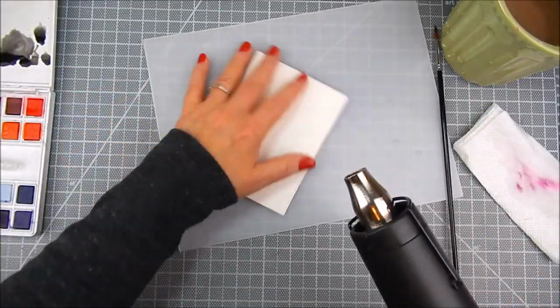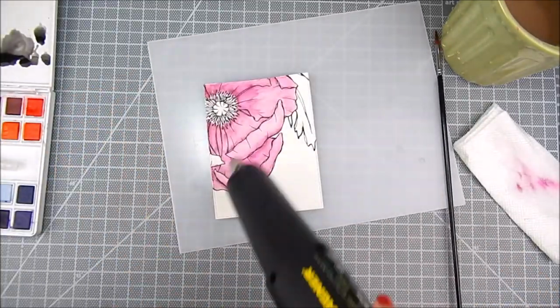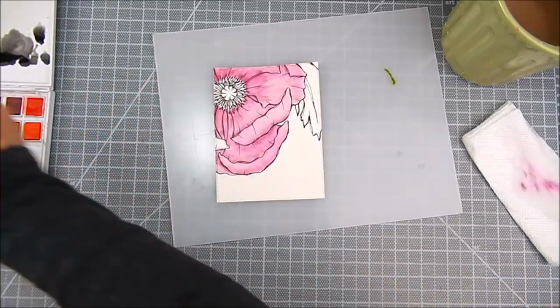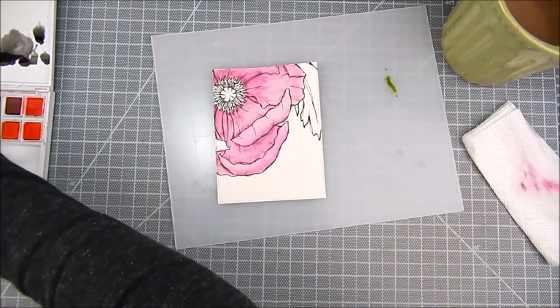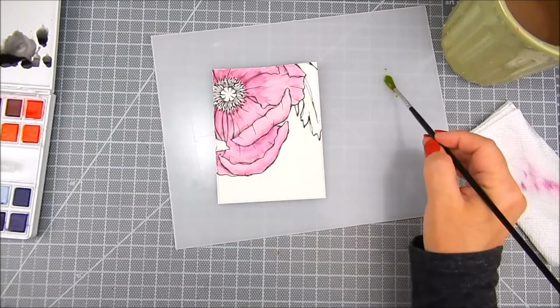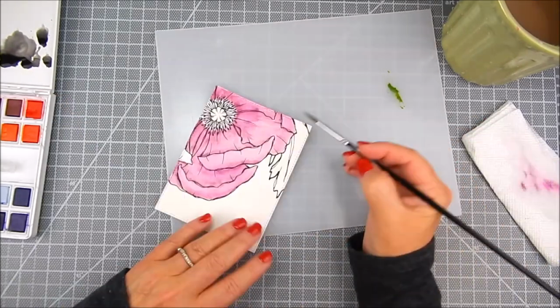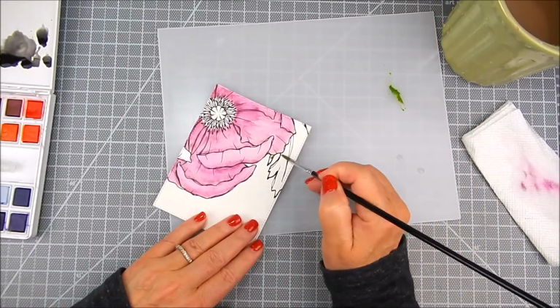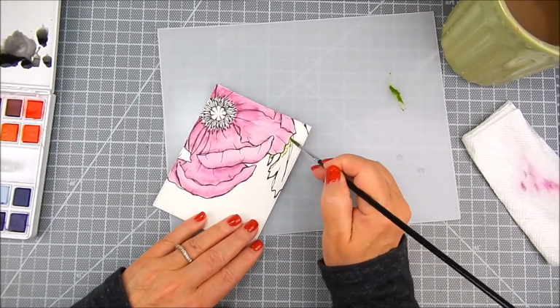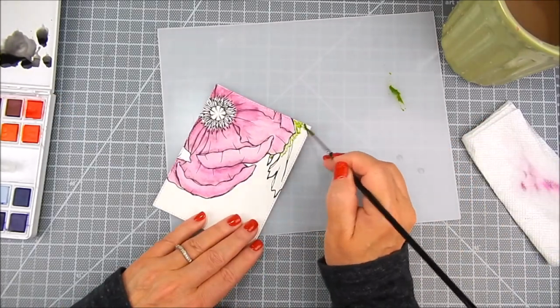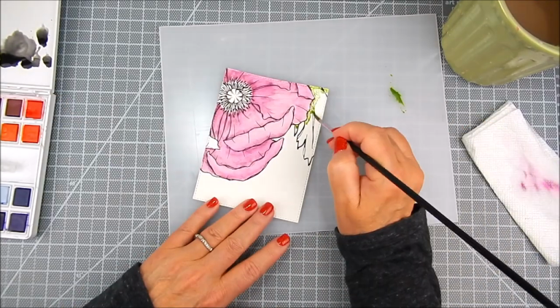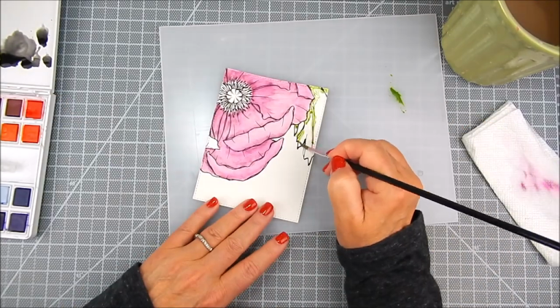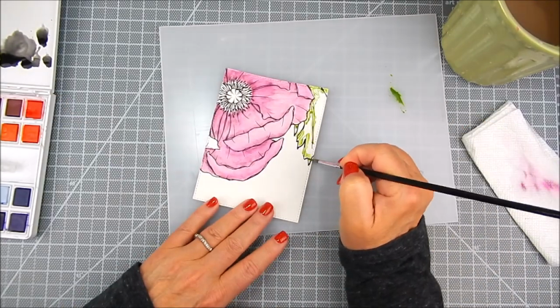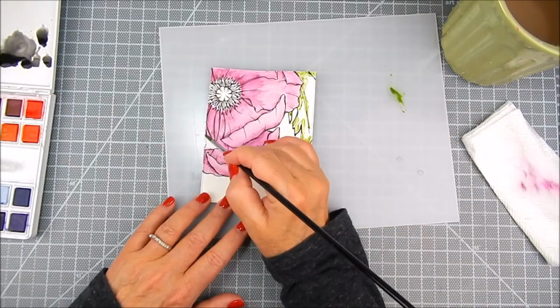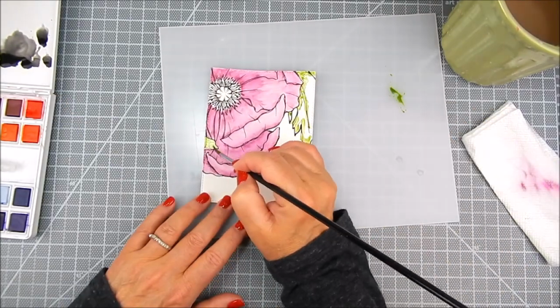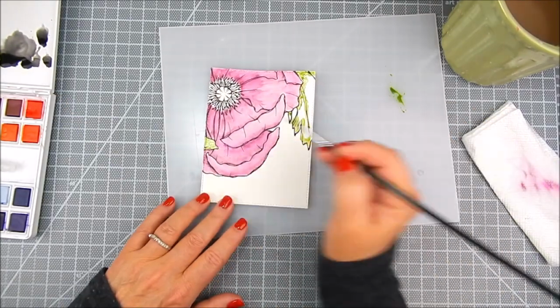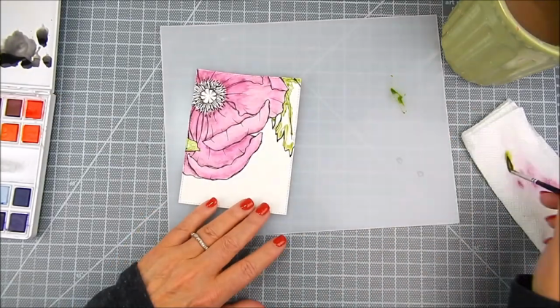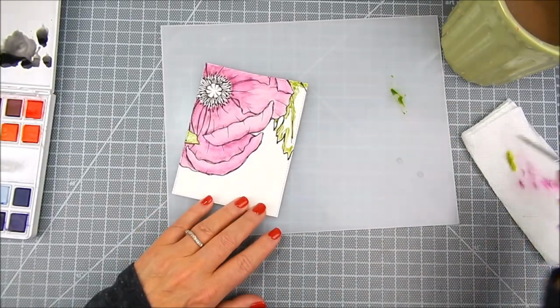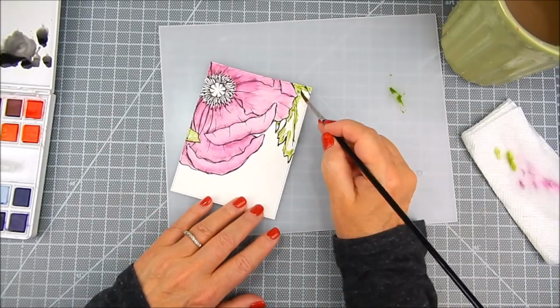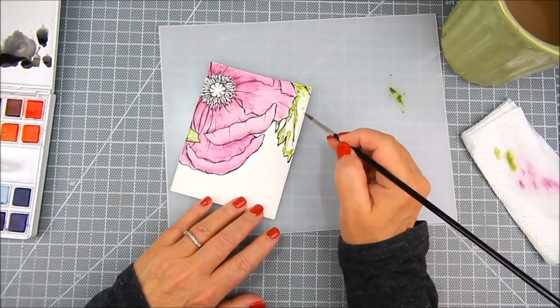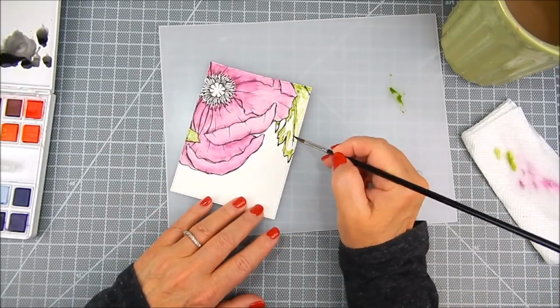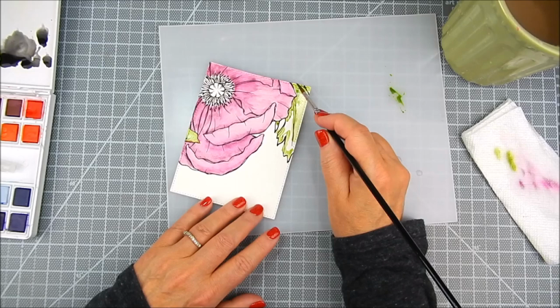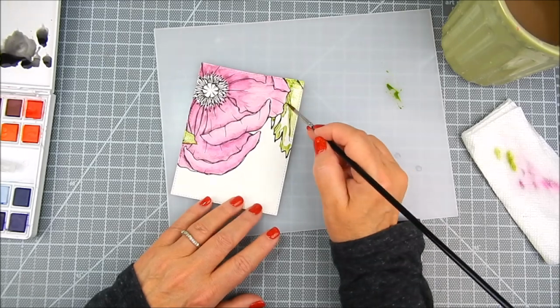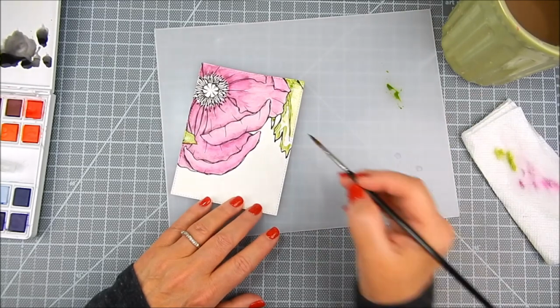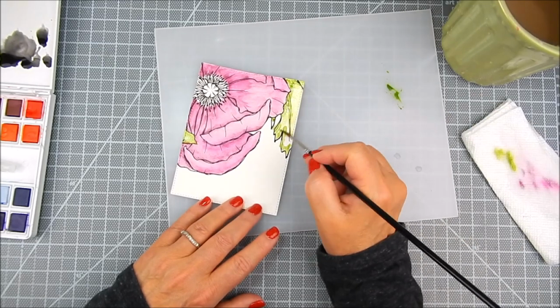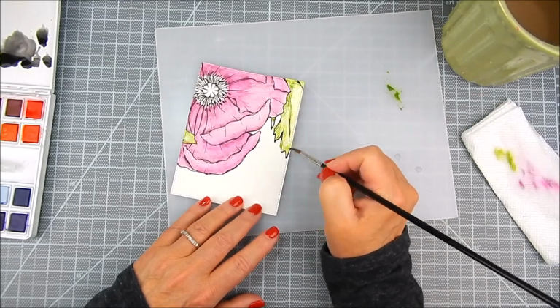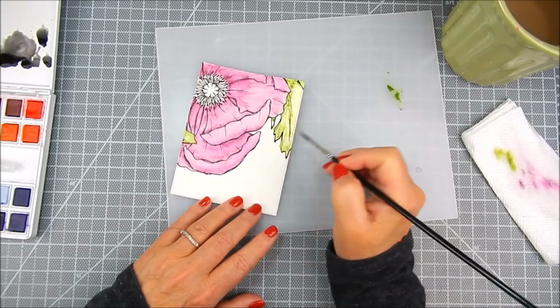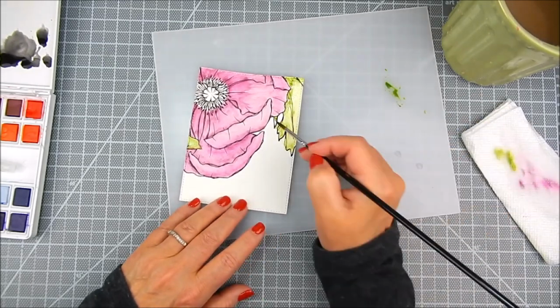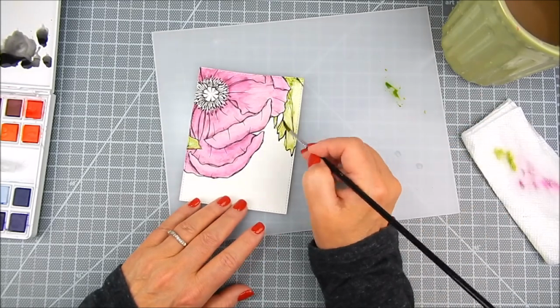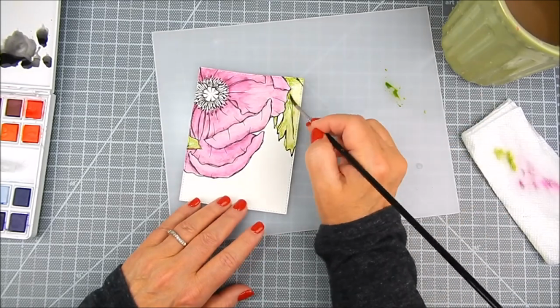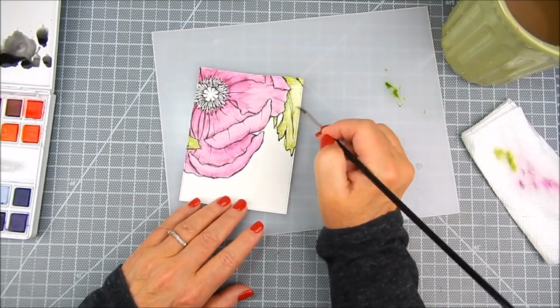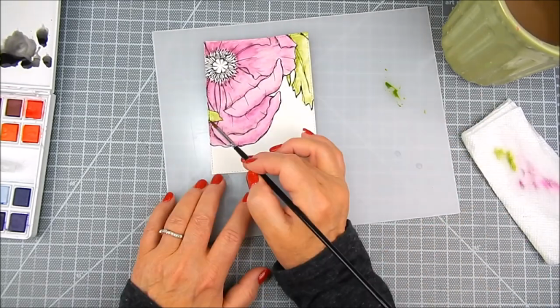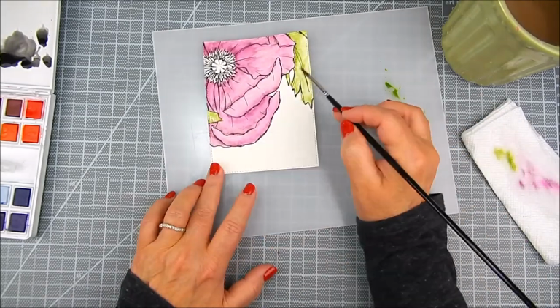When you heat set with watercolor, I like to heat set the front and the back and then the front again, just to make sure the paper isn't too wrinkled or warped.